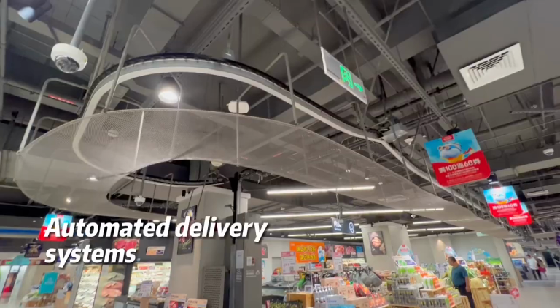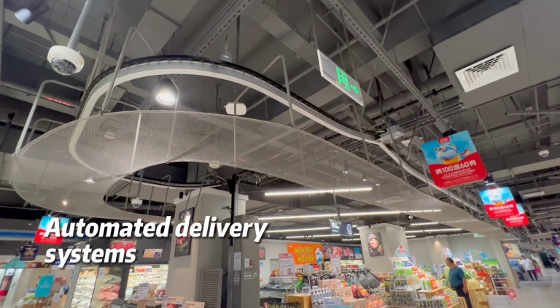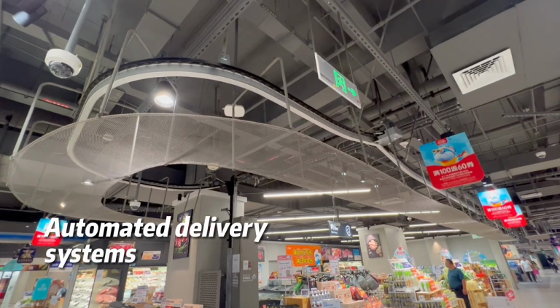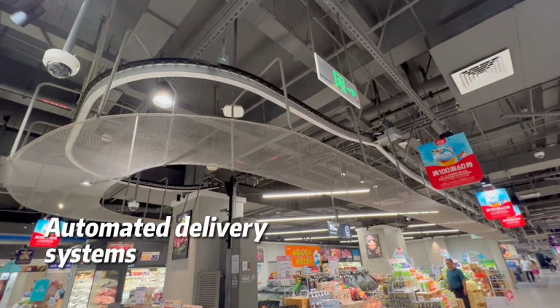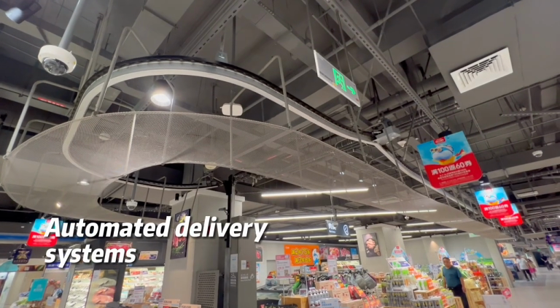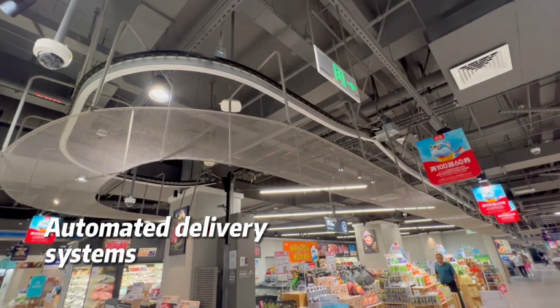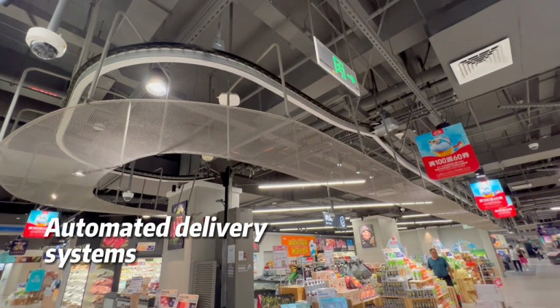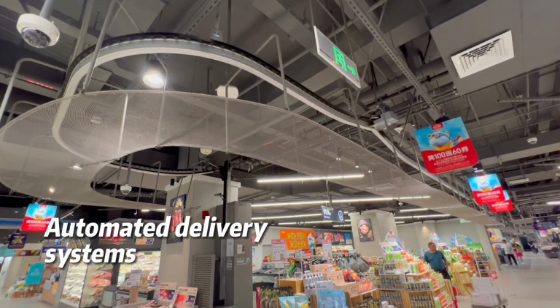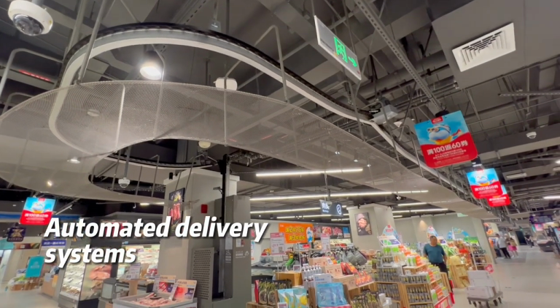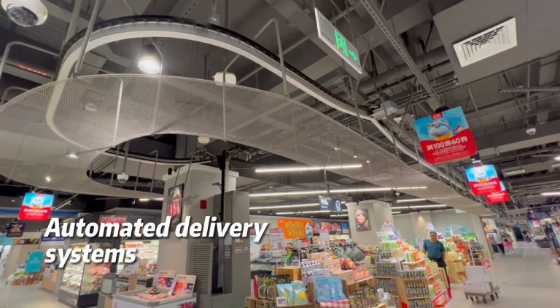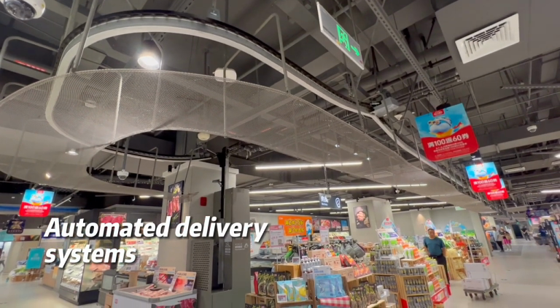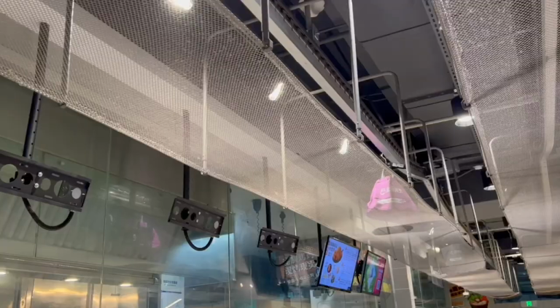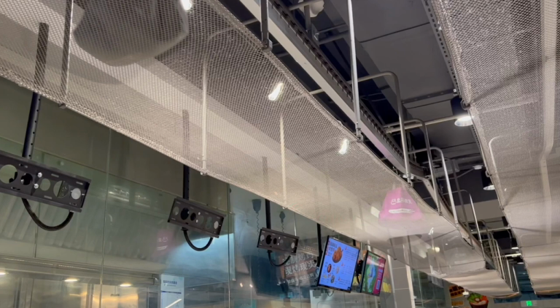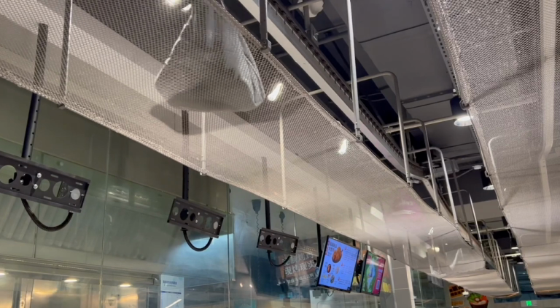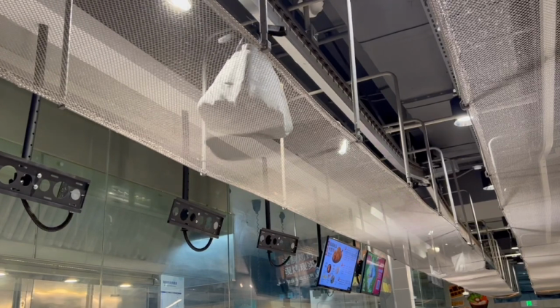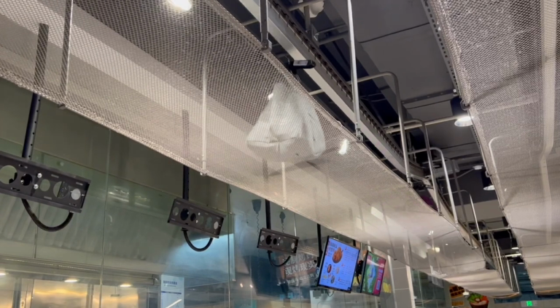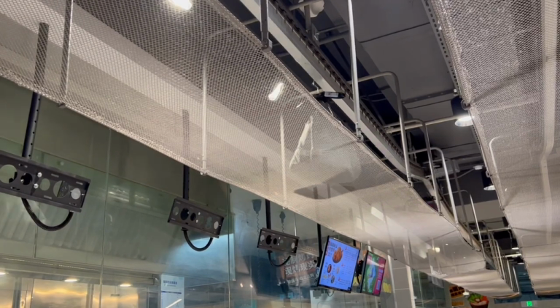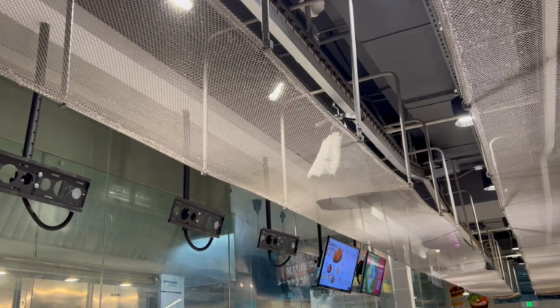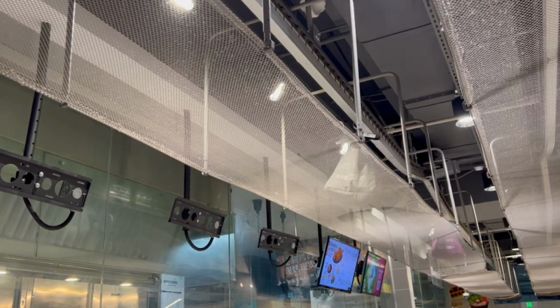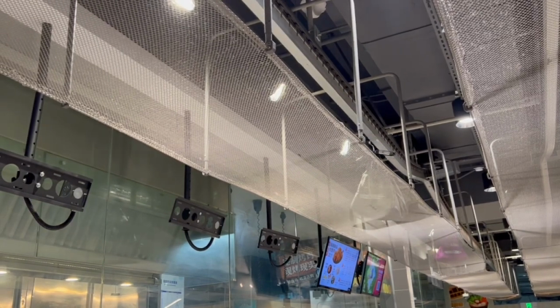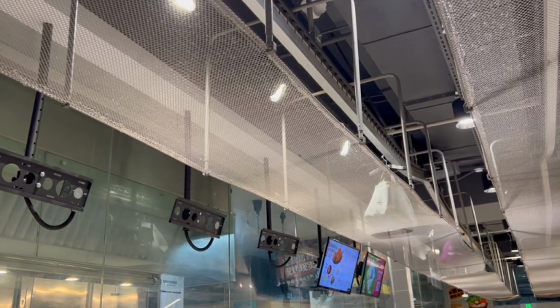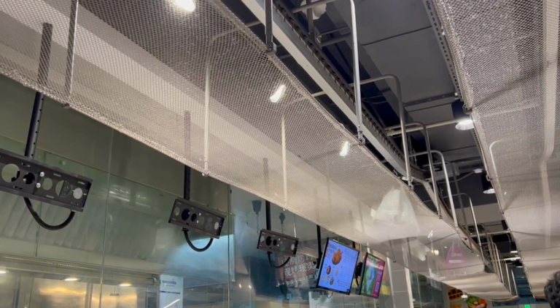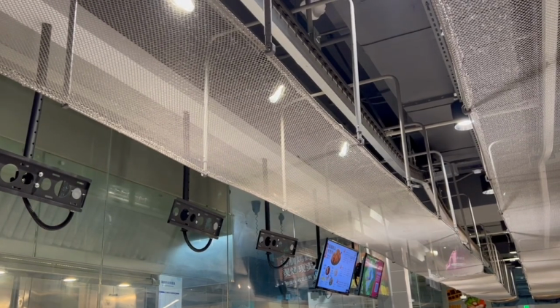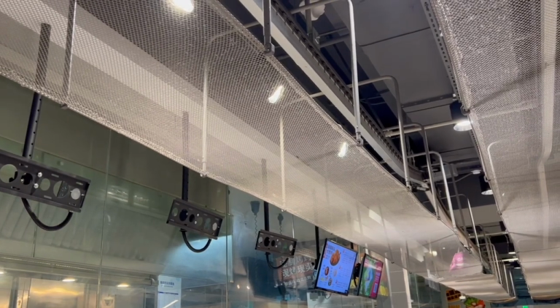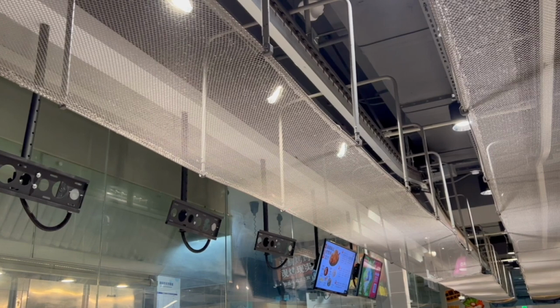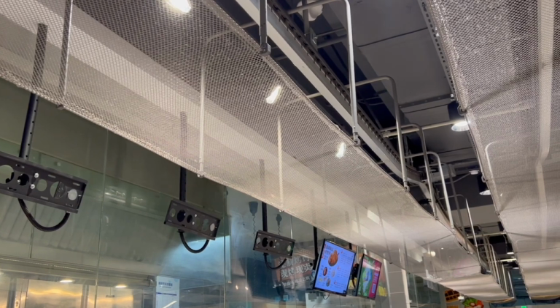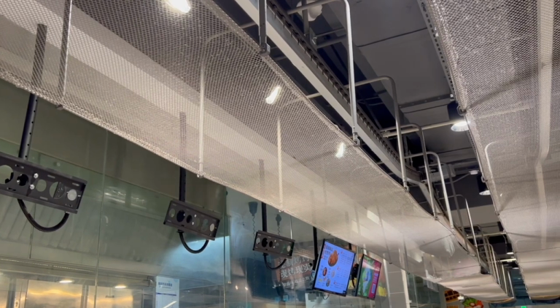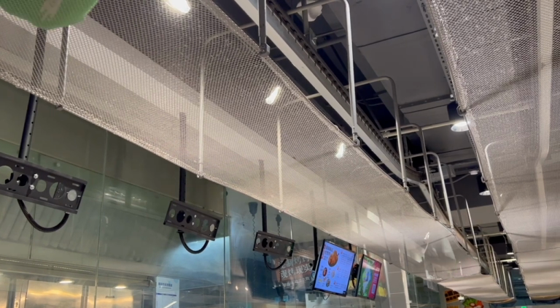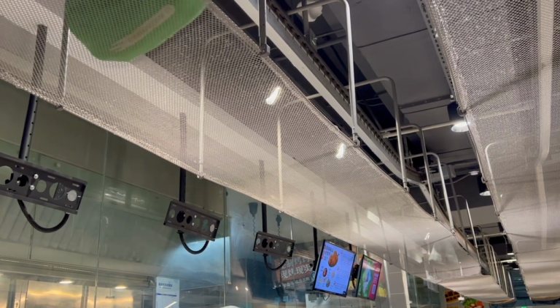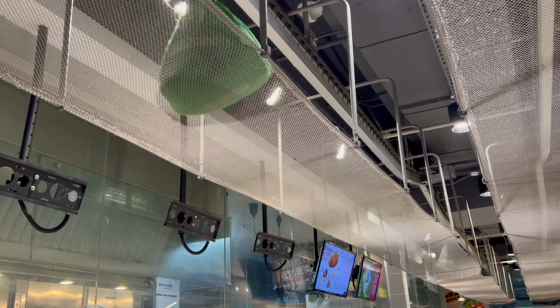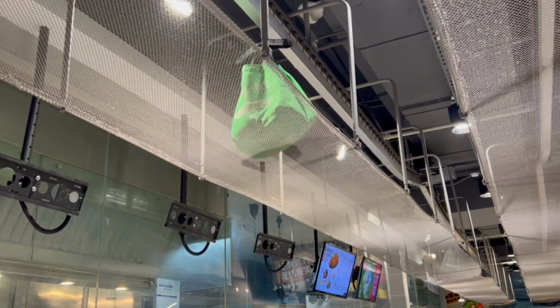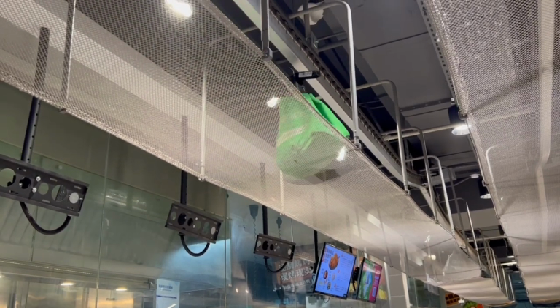These are for the deliveries — the employees put the bags onto this kind of machine and they can go directly to the delivery person.